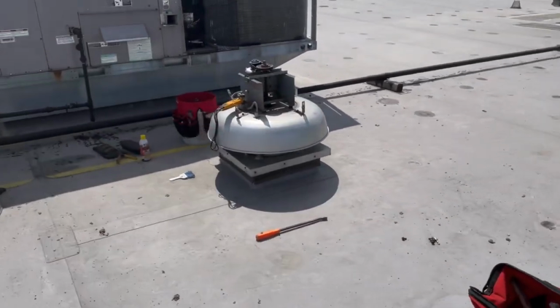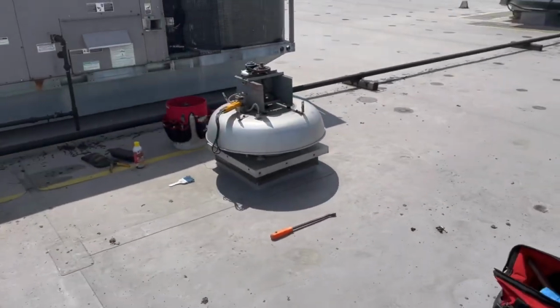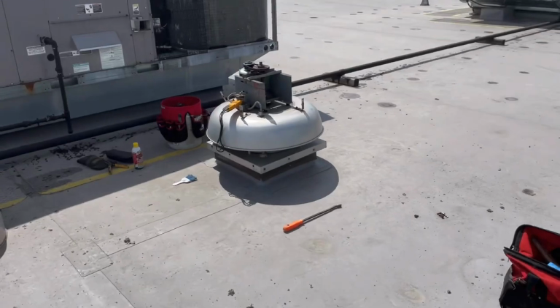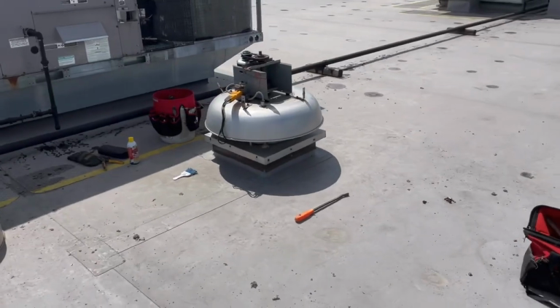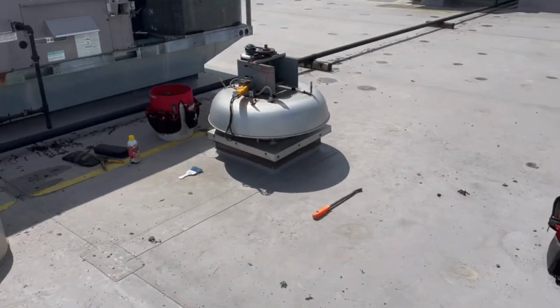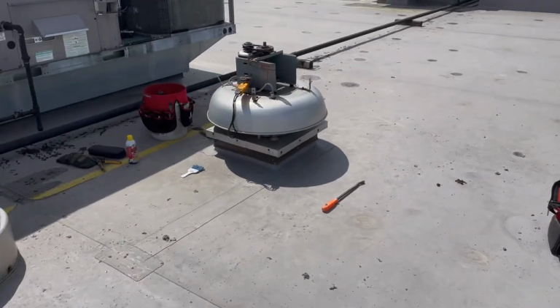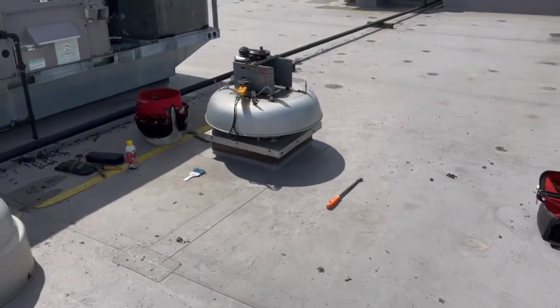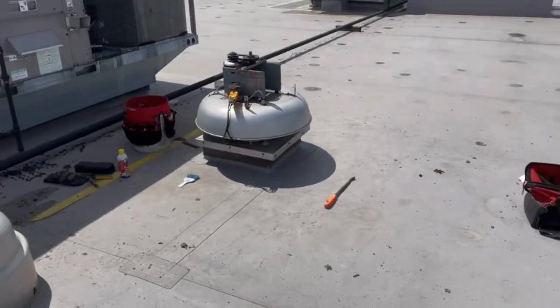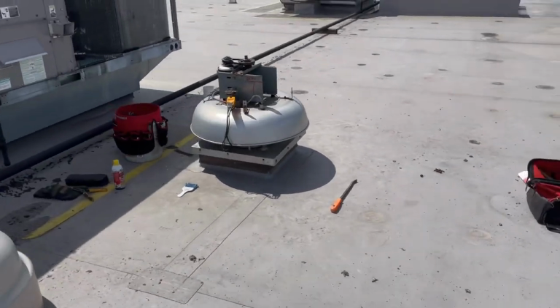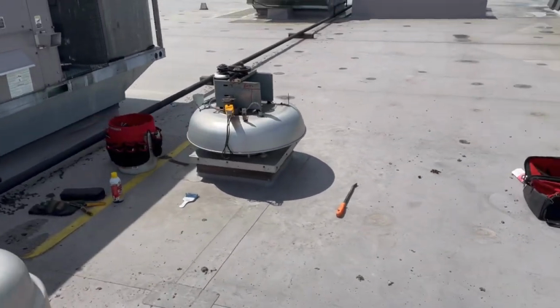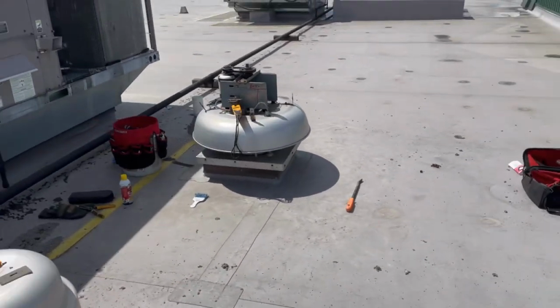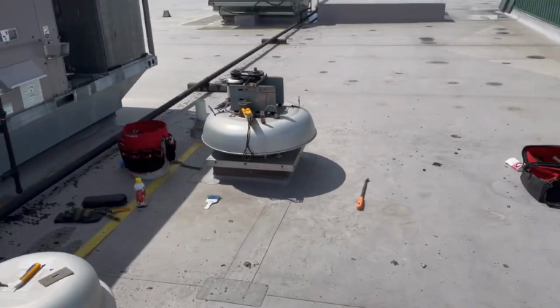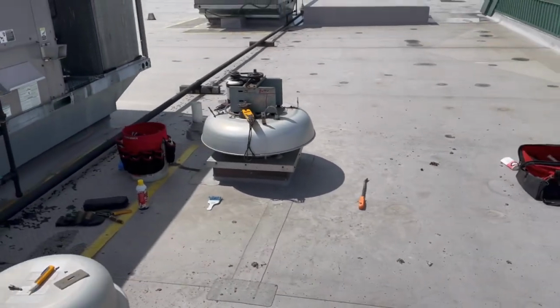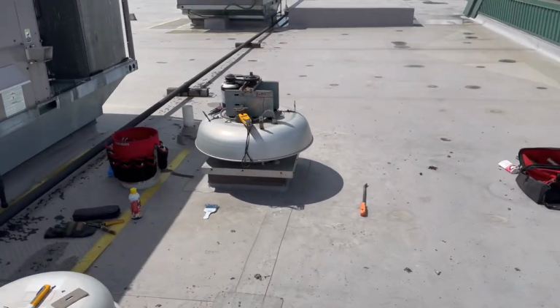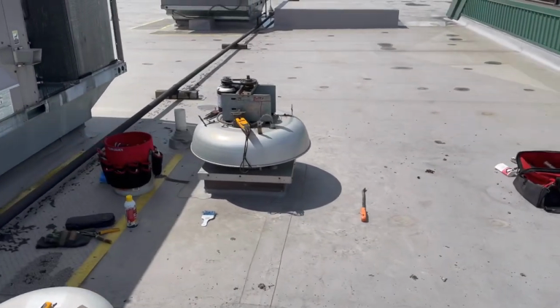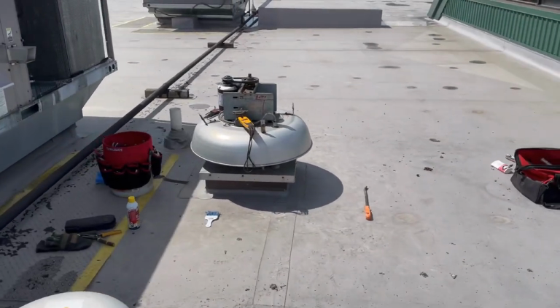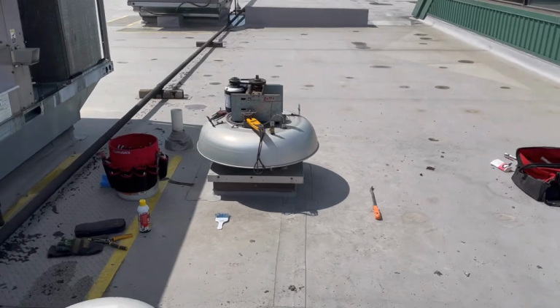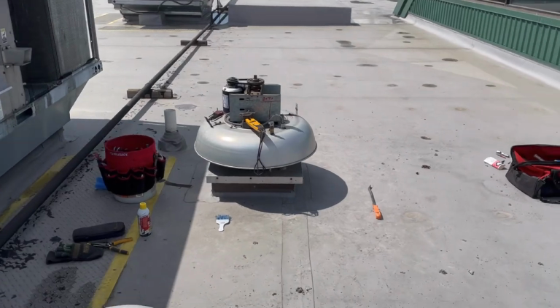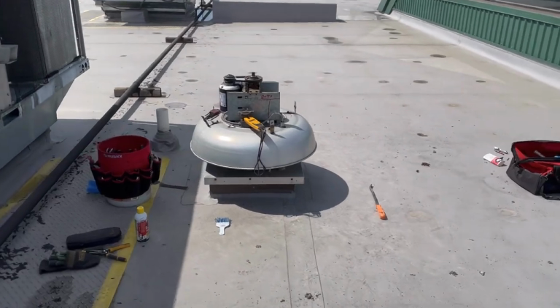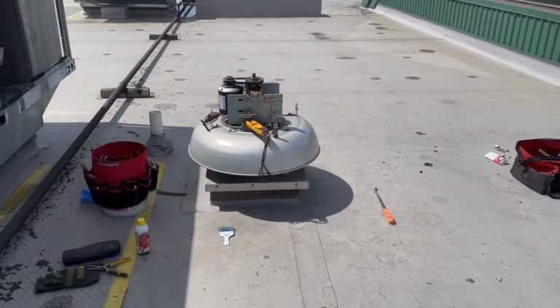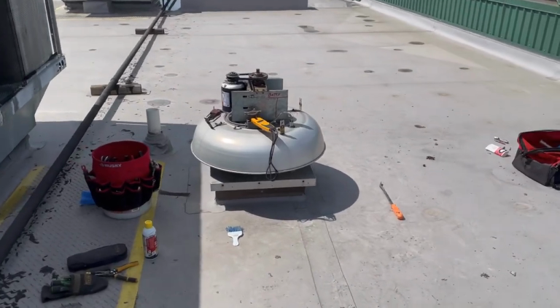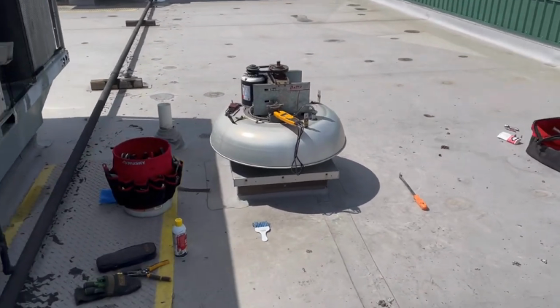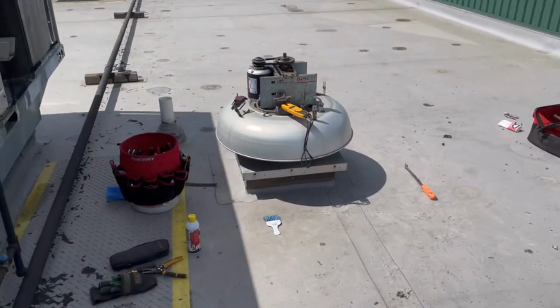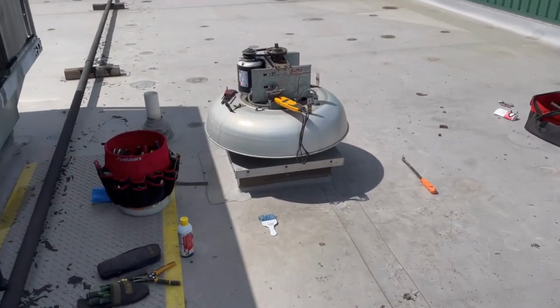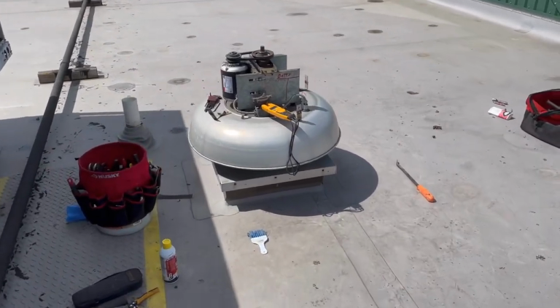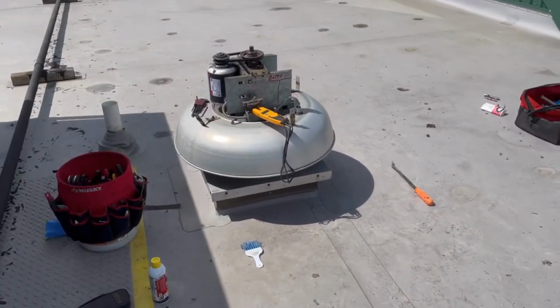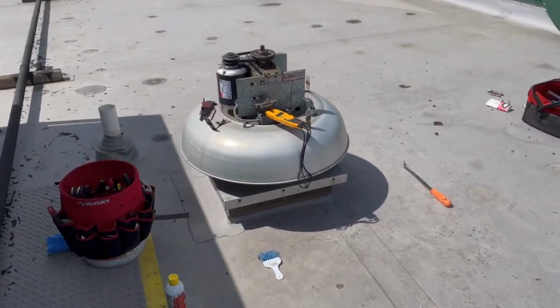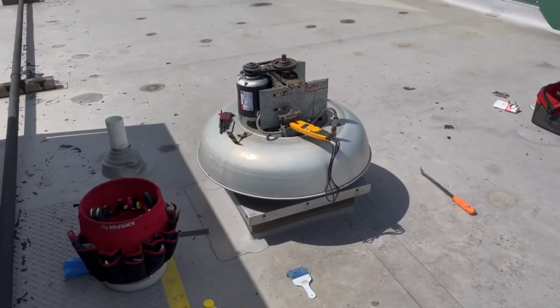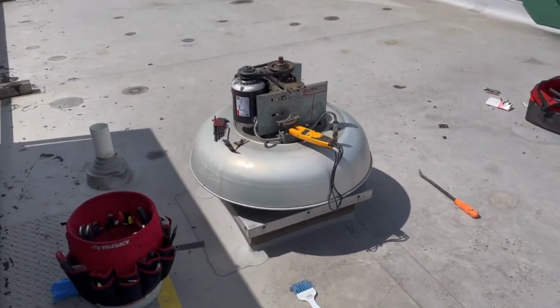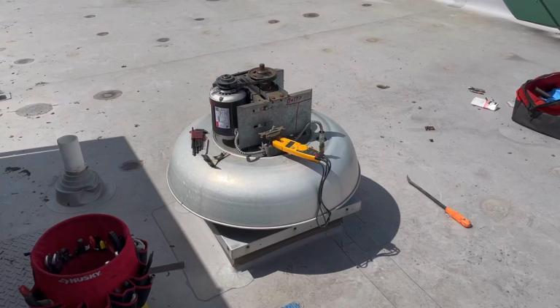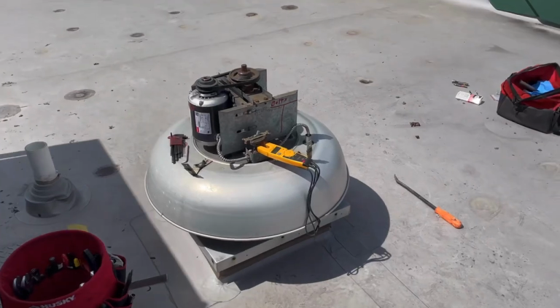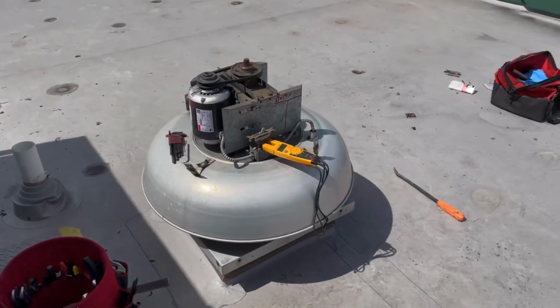One time I was at a body shop working on an exhaust fan that had been down for quite some time, and it was caked up with probably 10 pounds of that Bondo. Cleaned it out and, oh my god, it was like a mushroom cloud up on the roof.